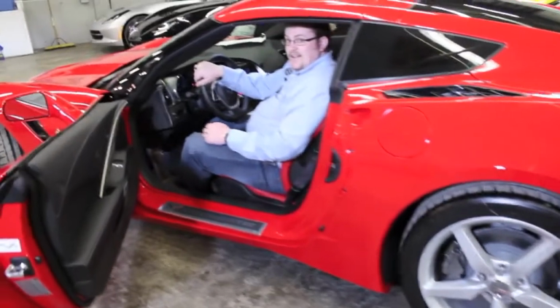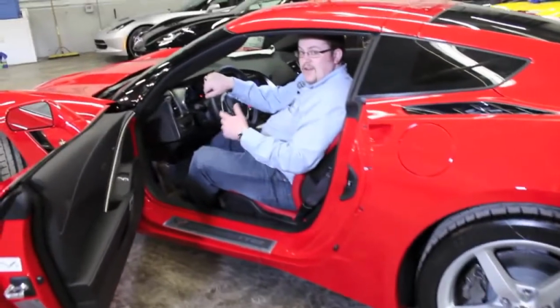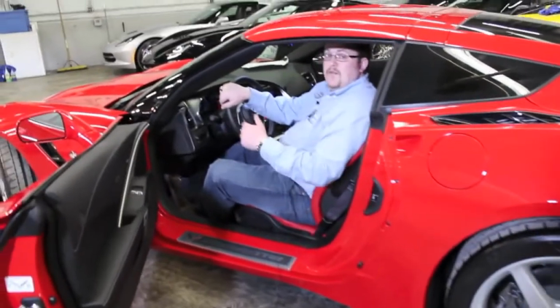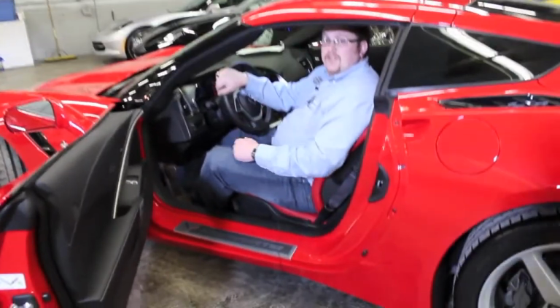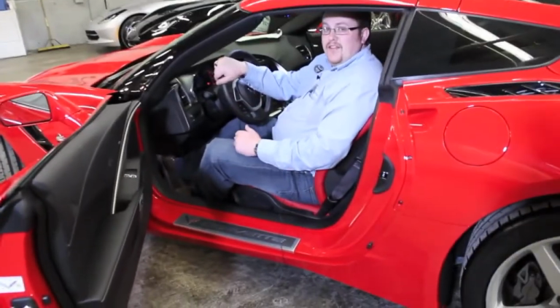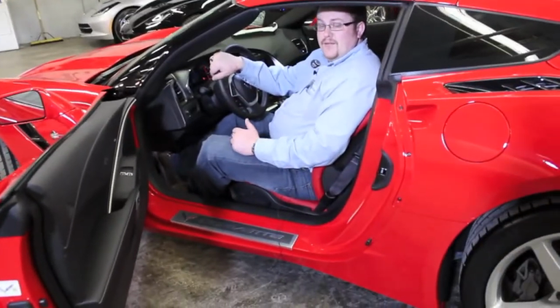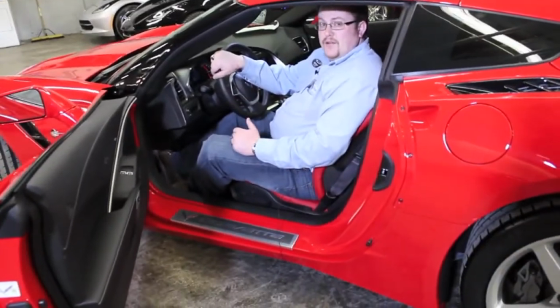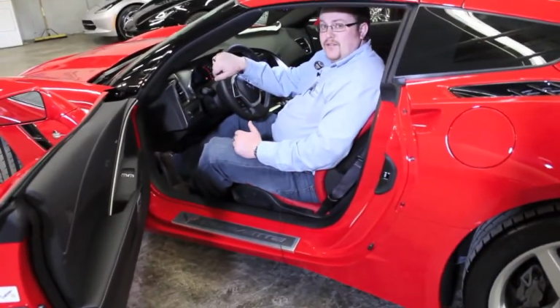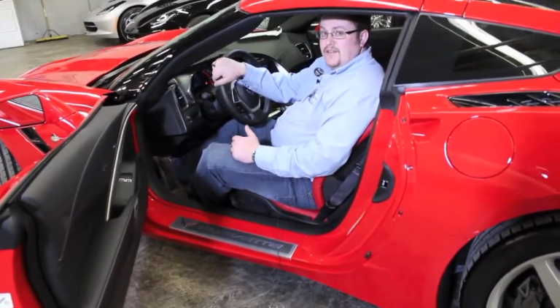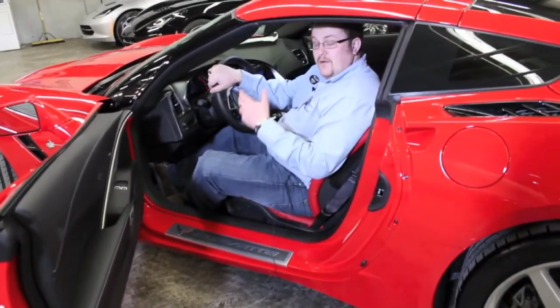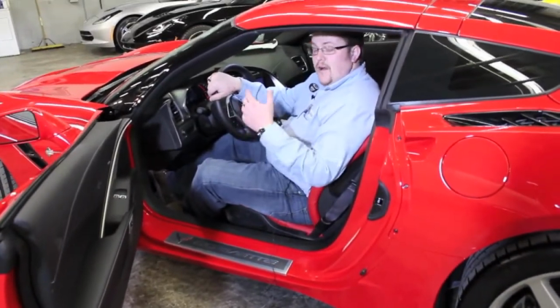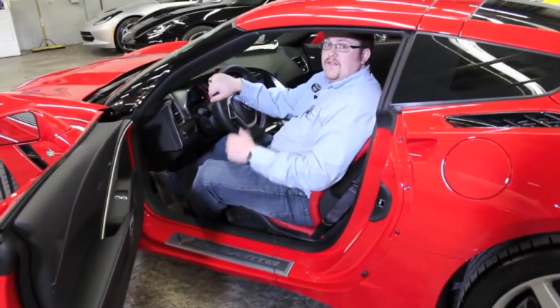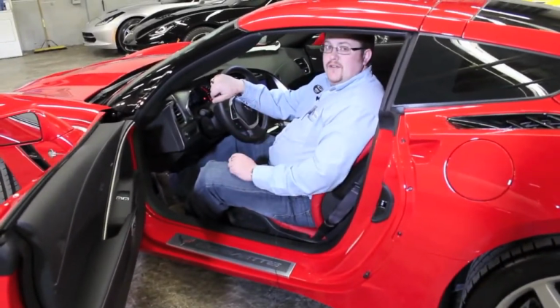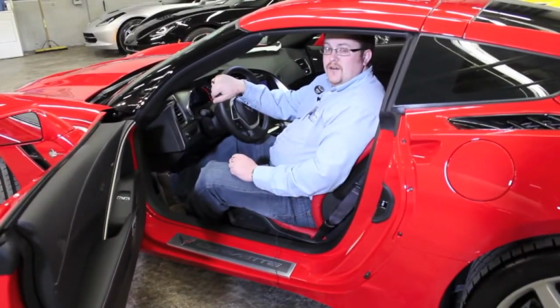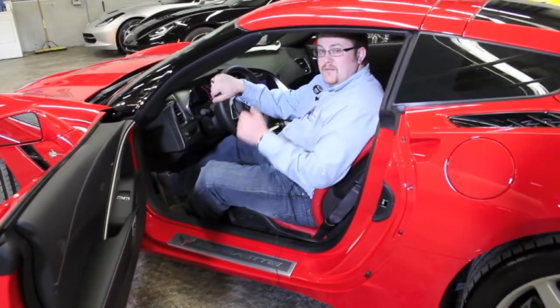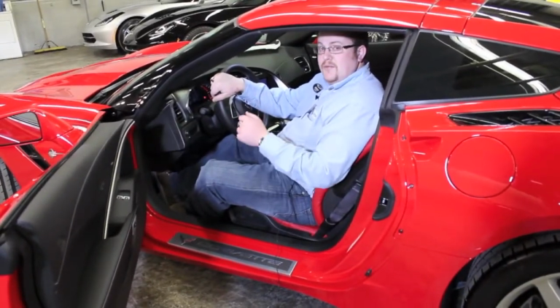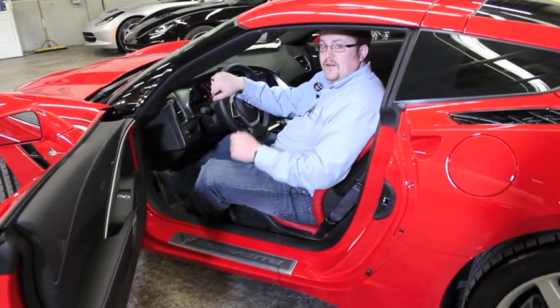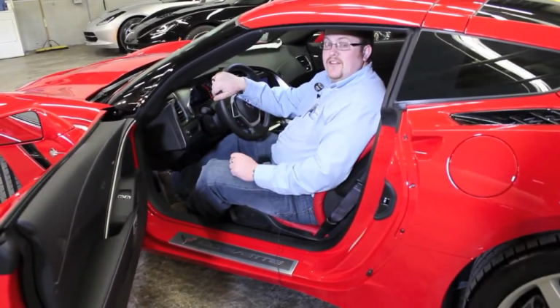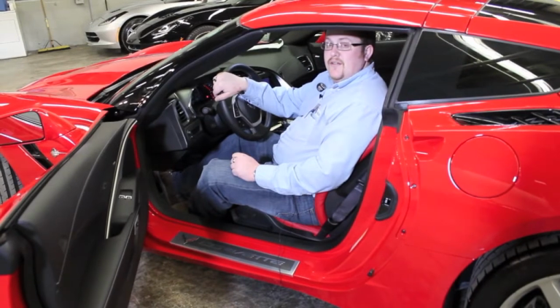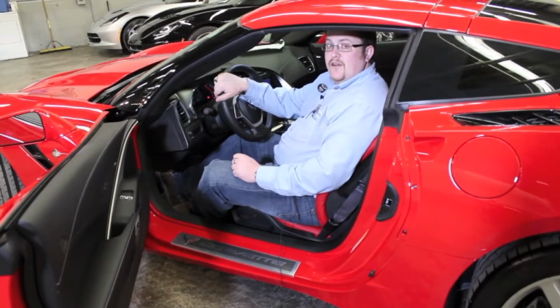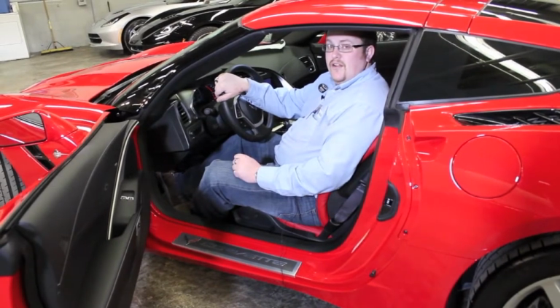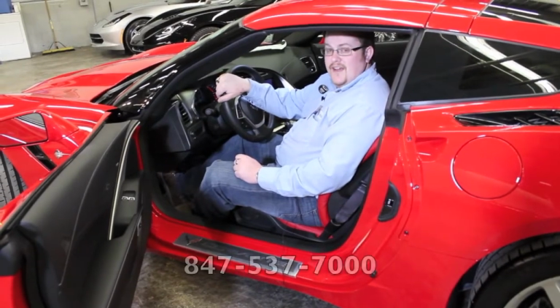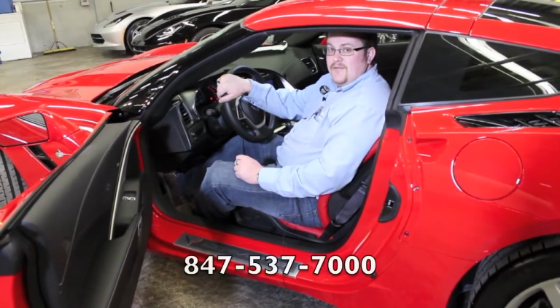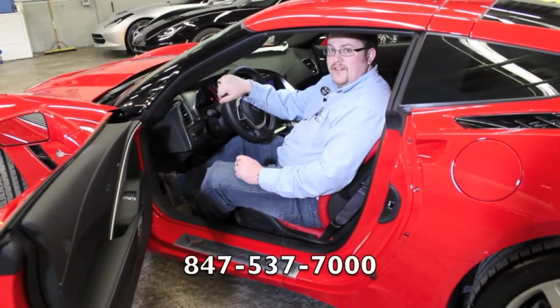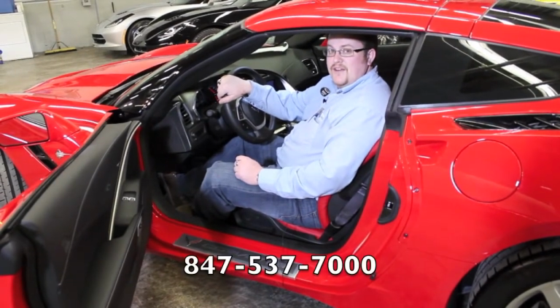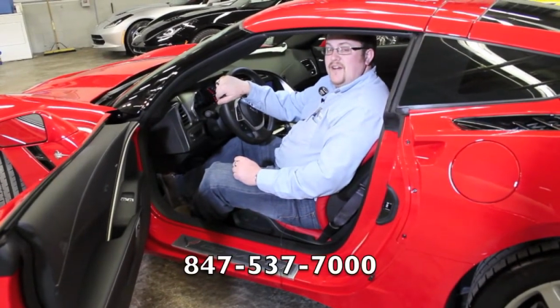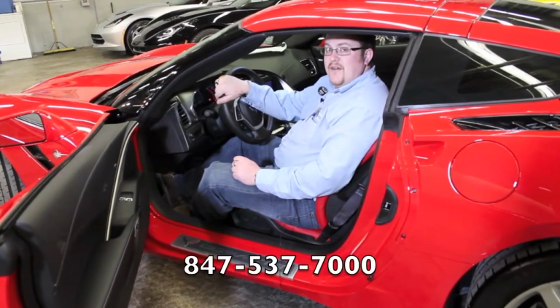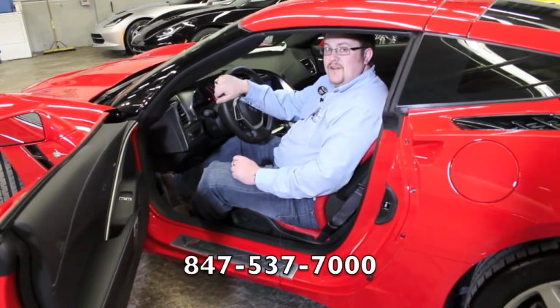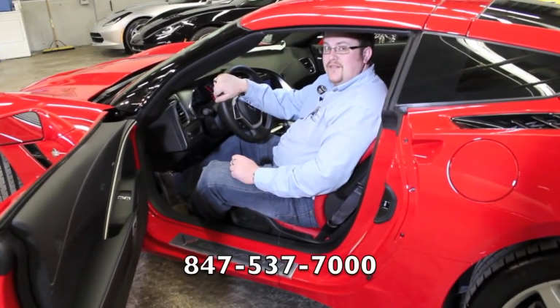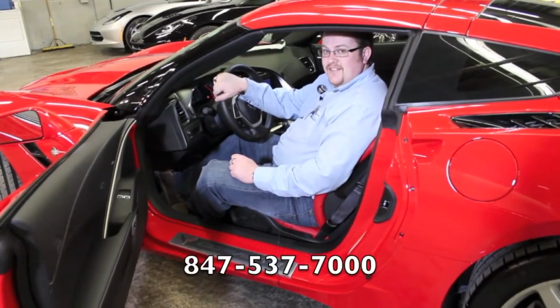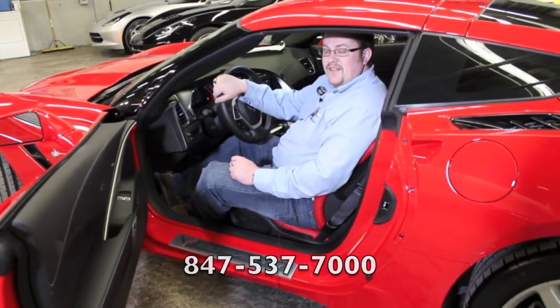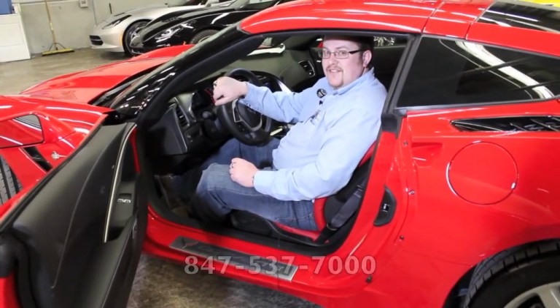If you have questions on this vehicle in particular, or any of our inventory, please don't hesitate to give us a call at 847-537-7000.